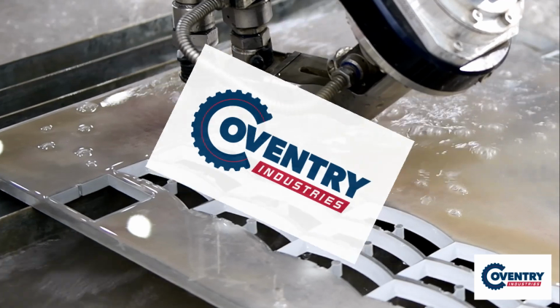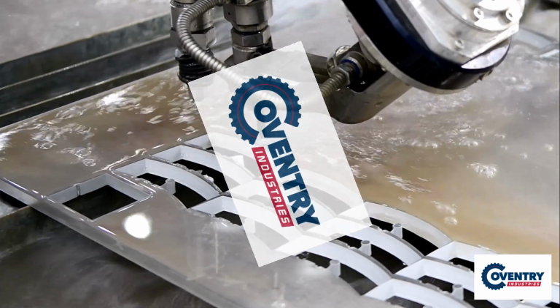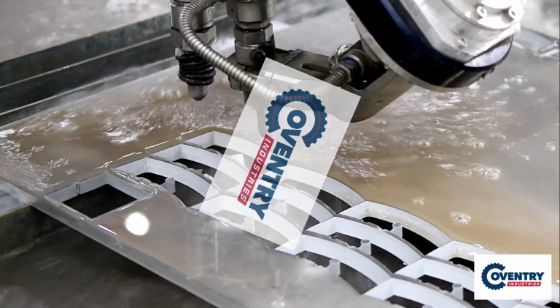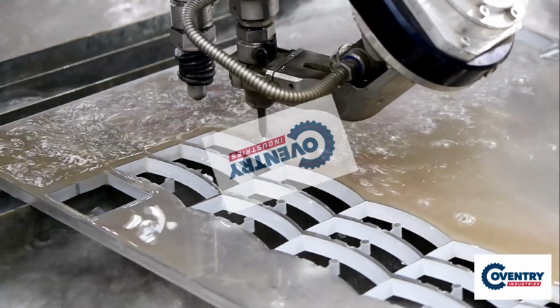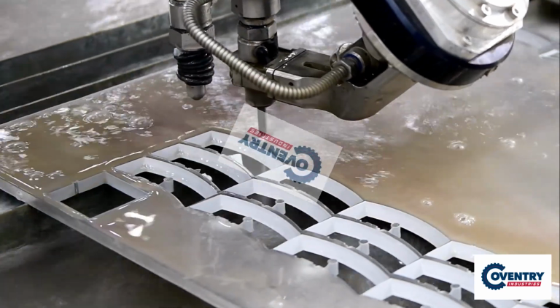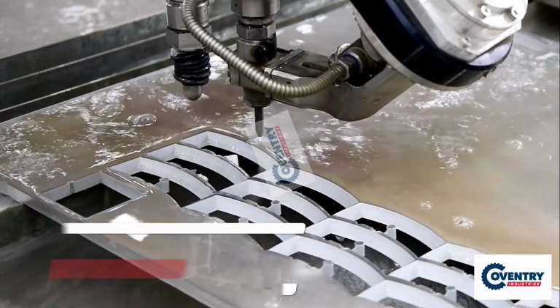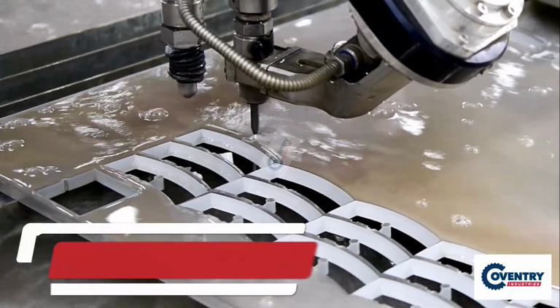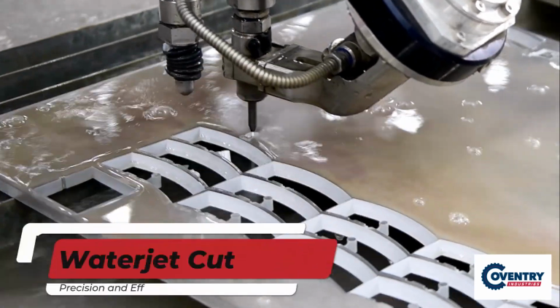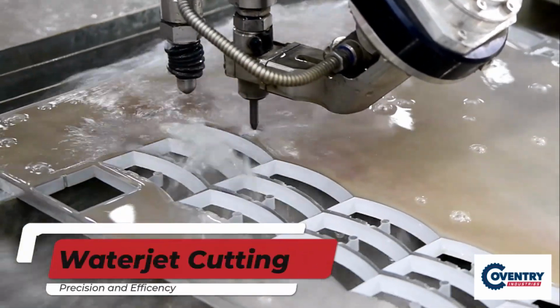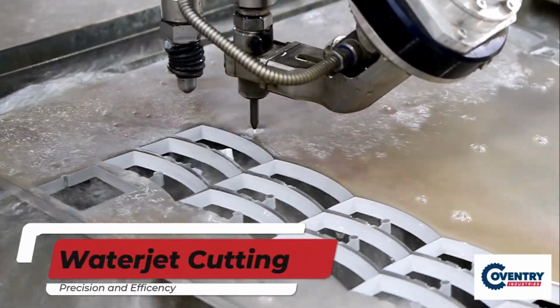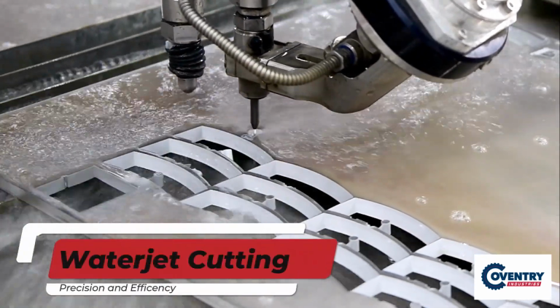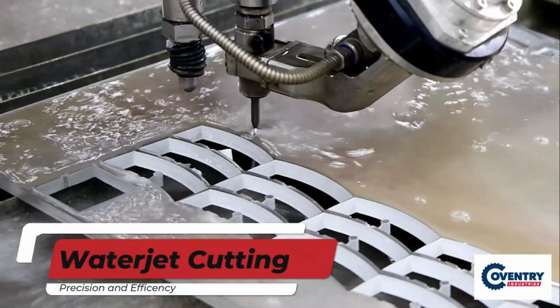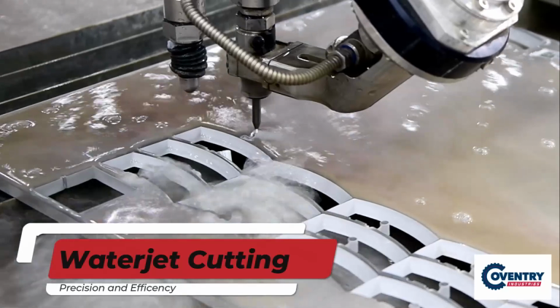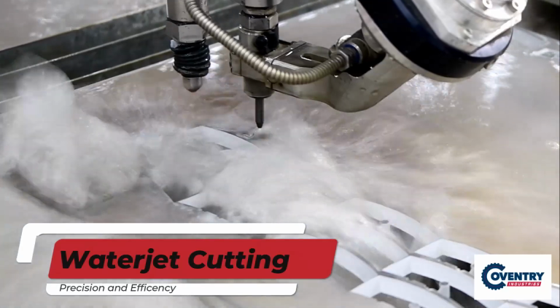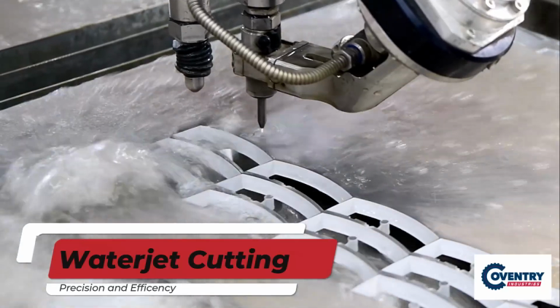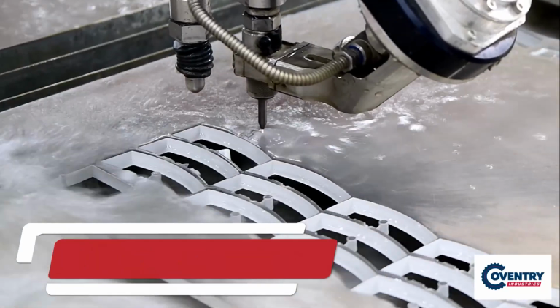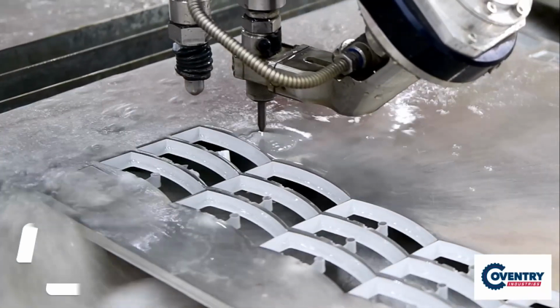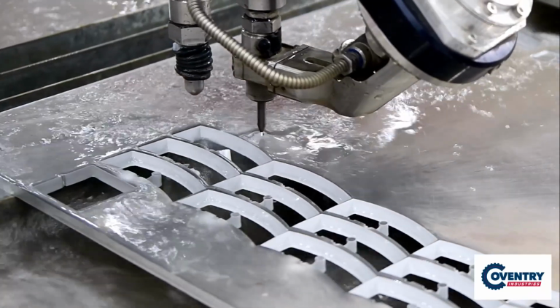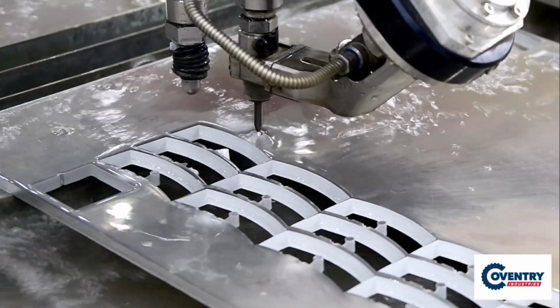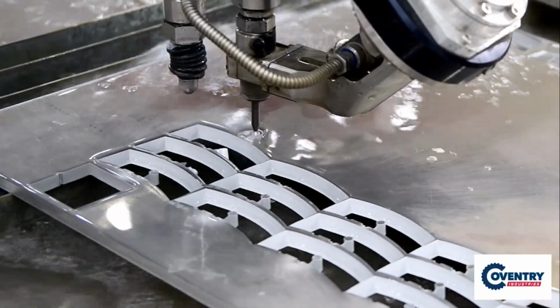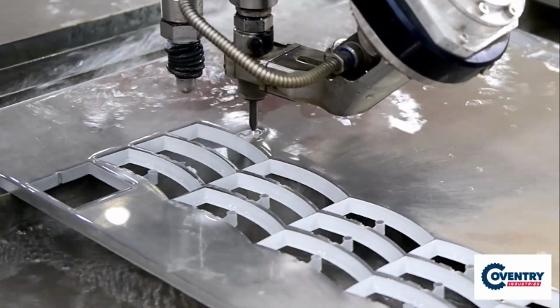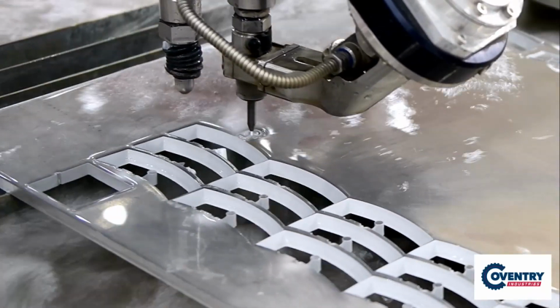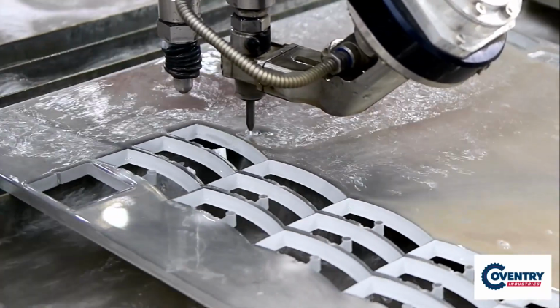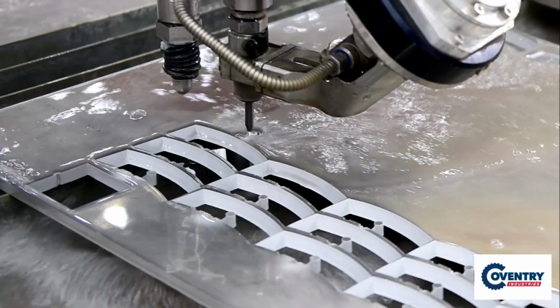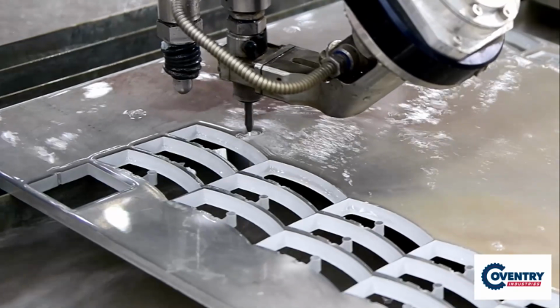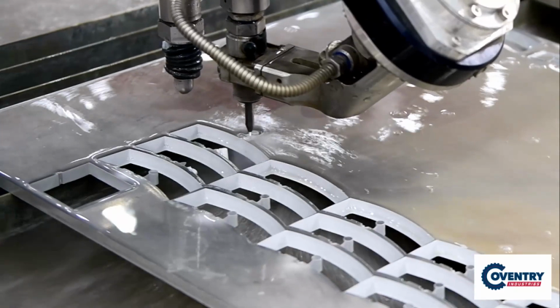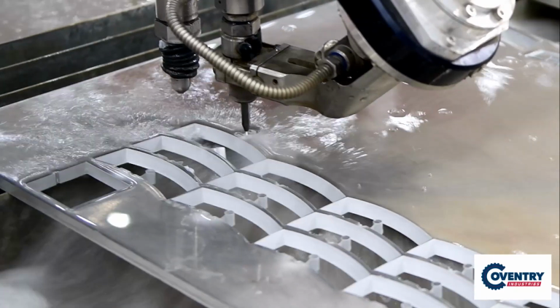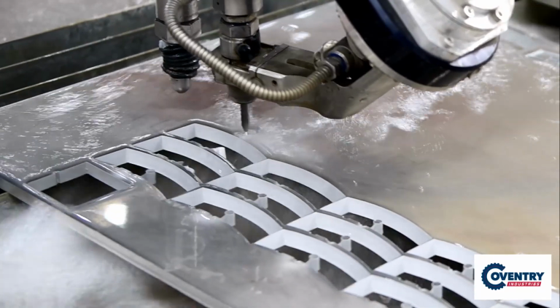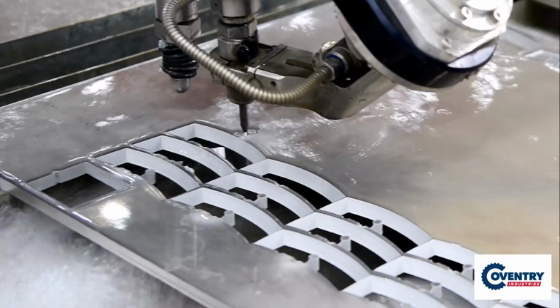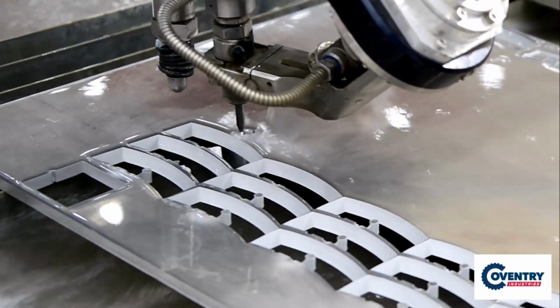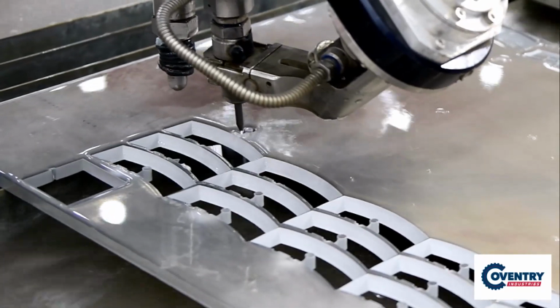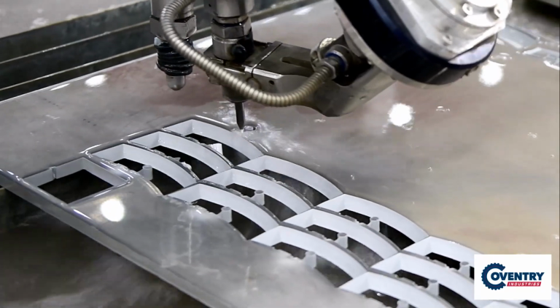Are you looking for a cutting-edge solution that delivers unparalleled precision and efficiency? Look no further. Coventry Industries Waterjet has open capacity. Our state-of-the-art waterjet cutting facilities are equipped with the latest technology, allowing us to take on any cutting challenge with ease.